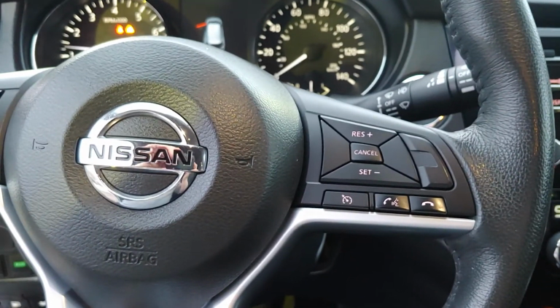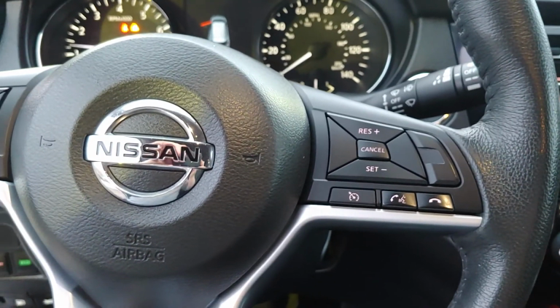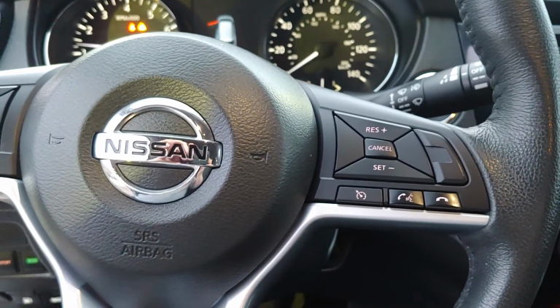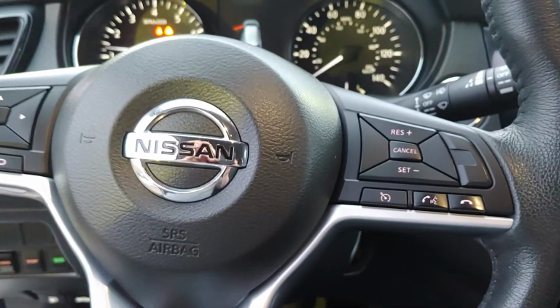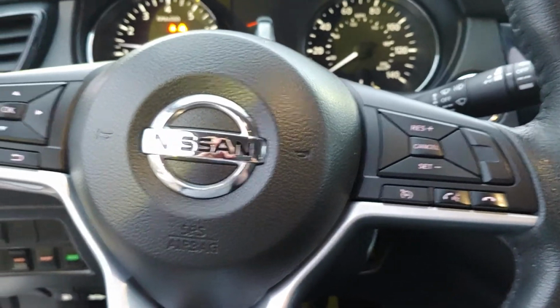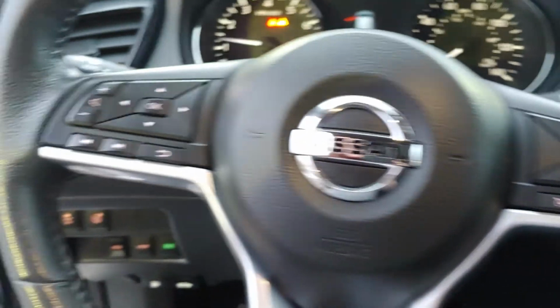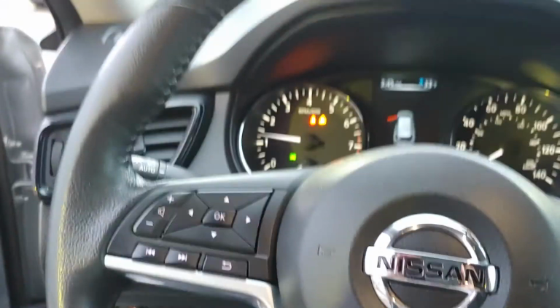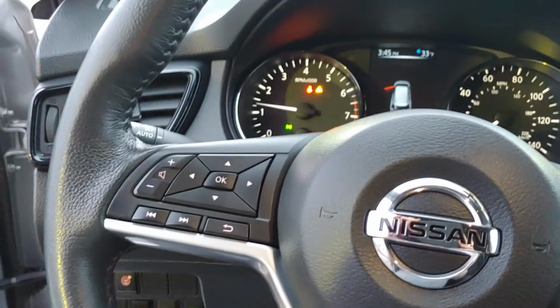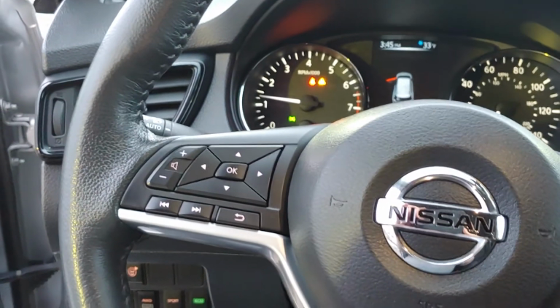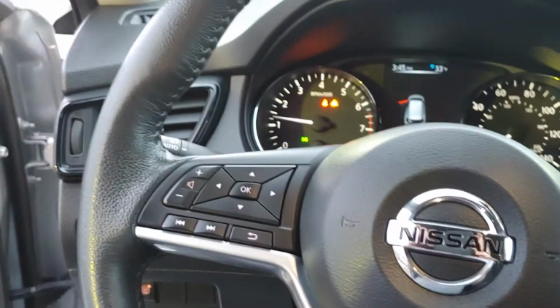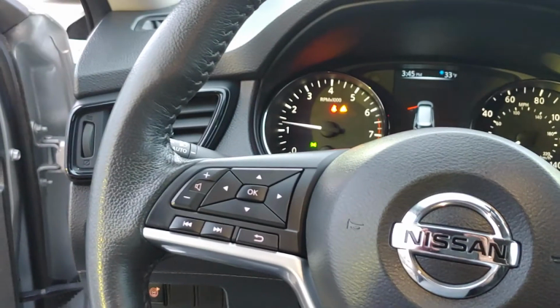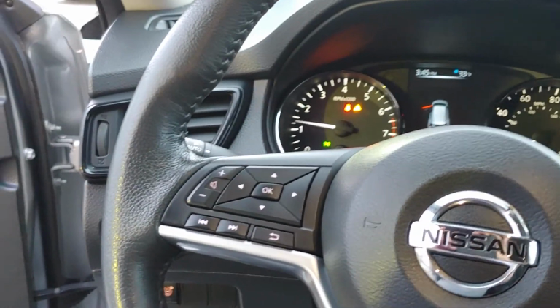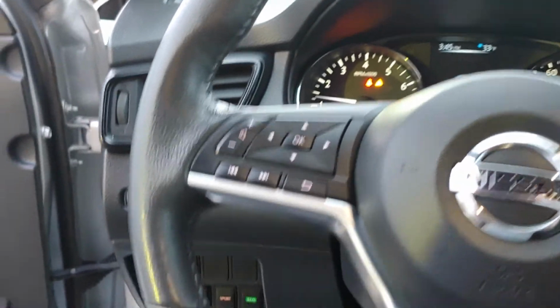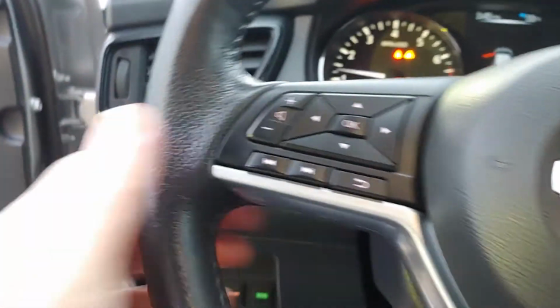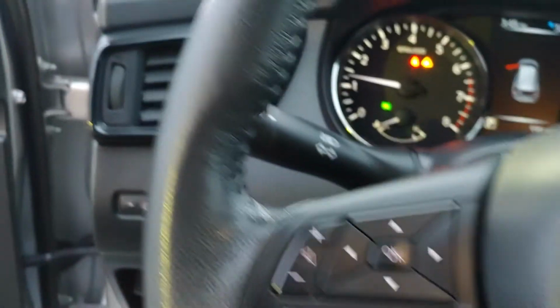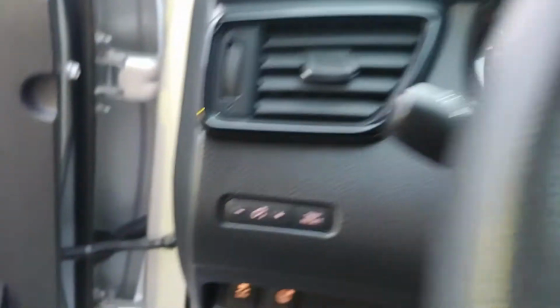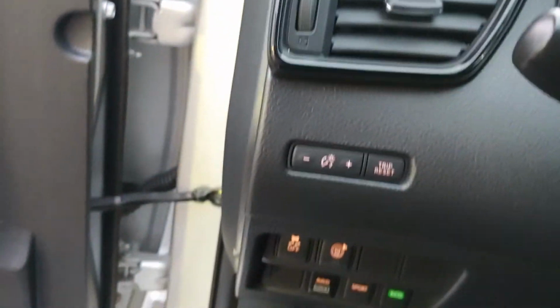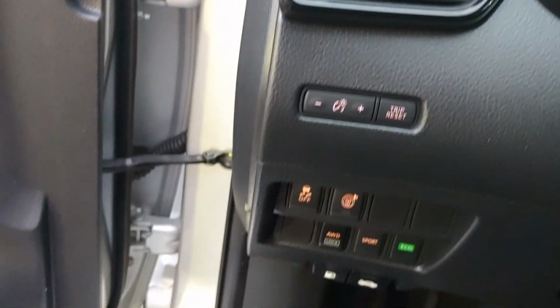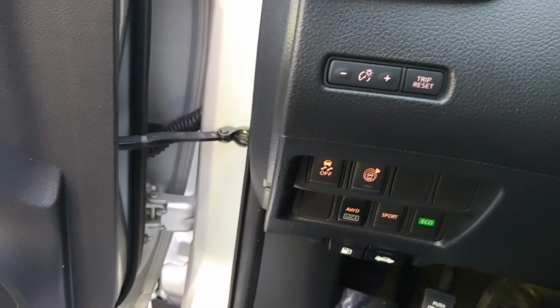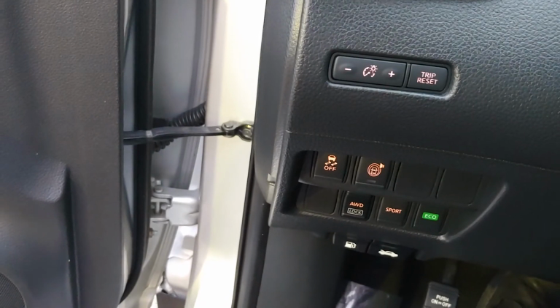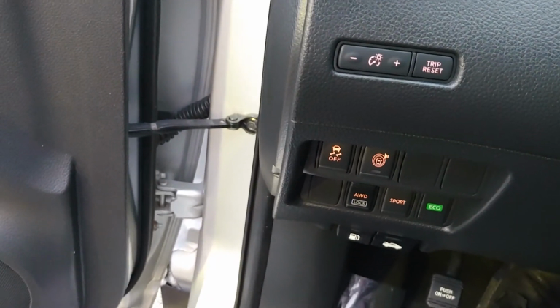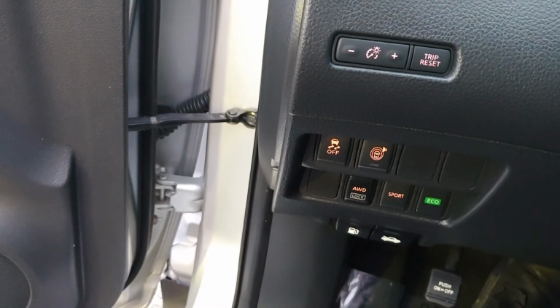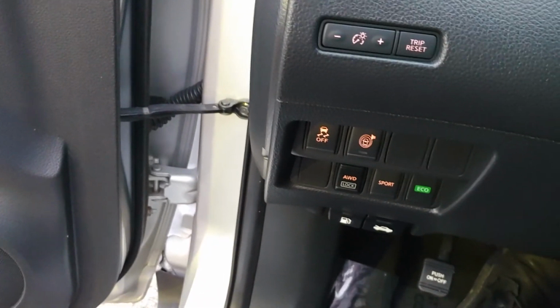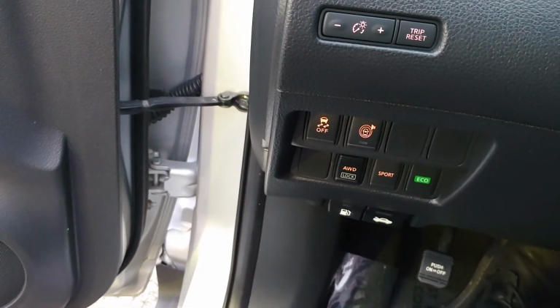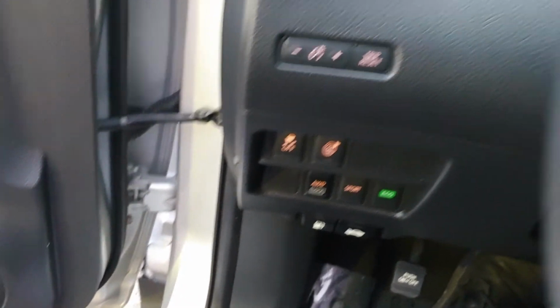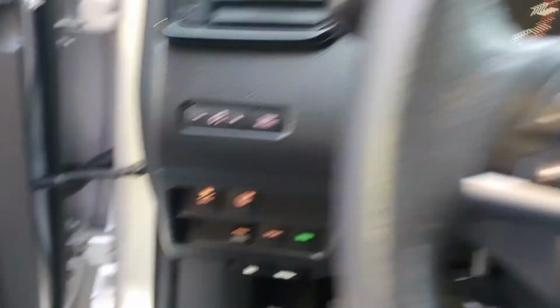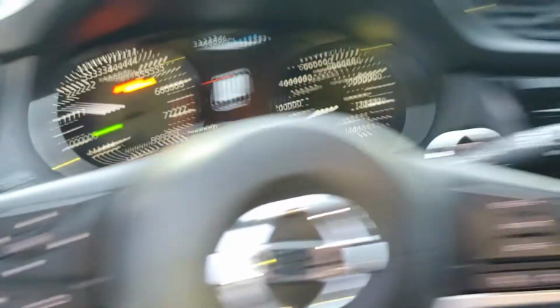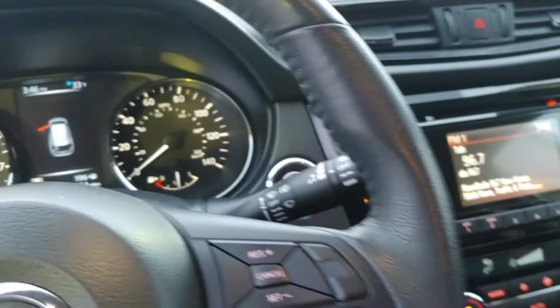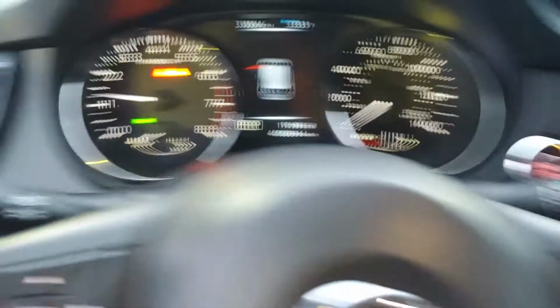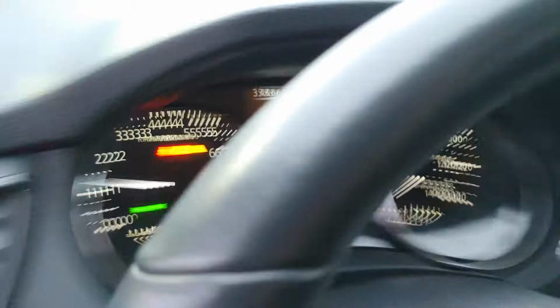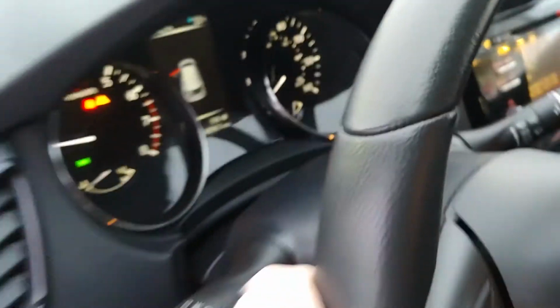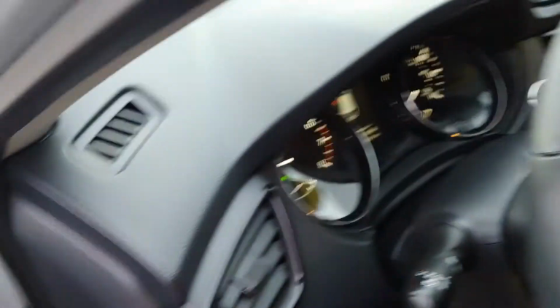Bluetooth and cruise control is going to be on the right side of the steering wheel, and then you have steering wheel mounted audio on the left. This car really has a lot of features — lane departure warning, sport and eco mode. It seems really nice inside.